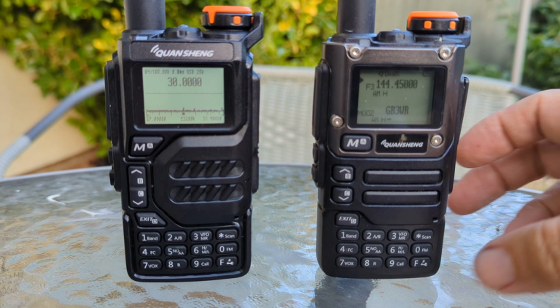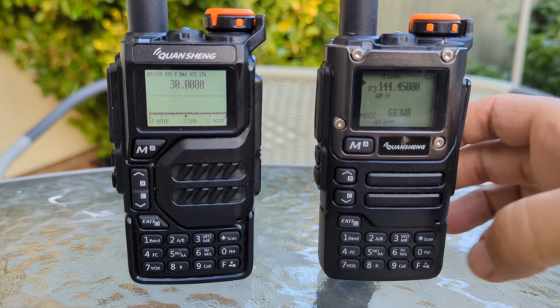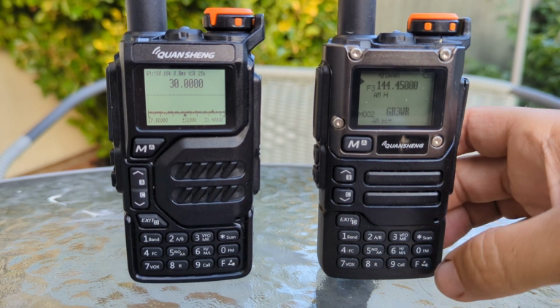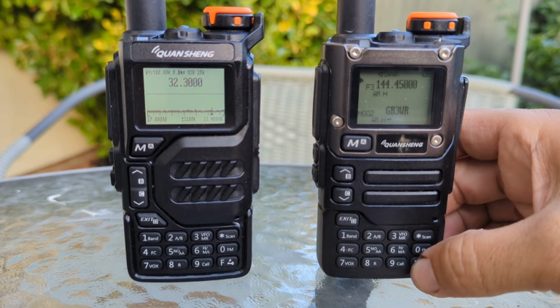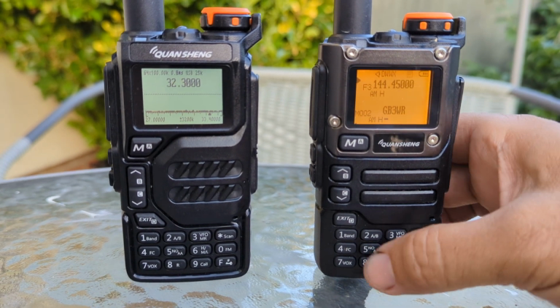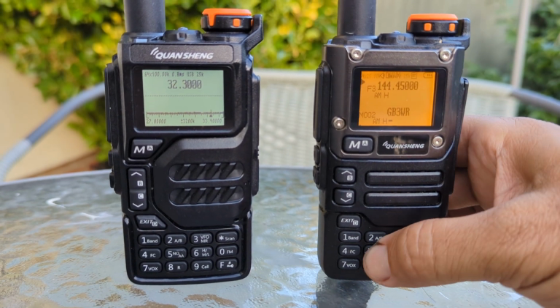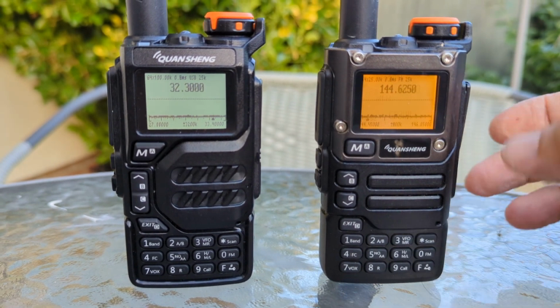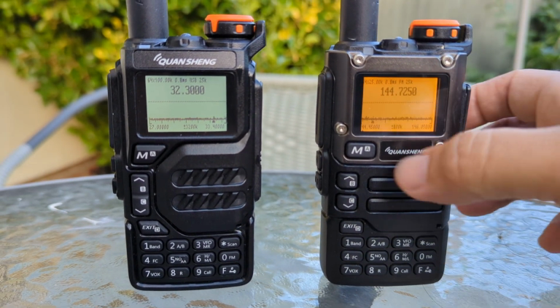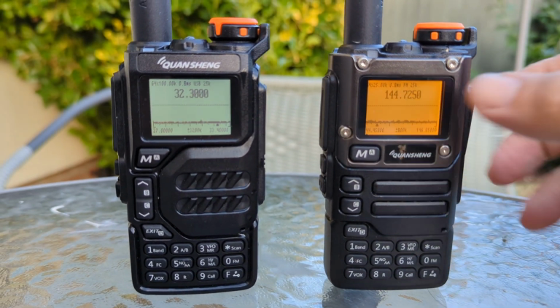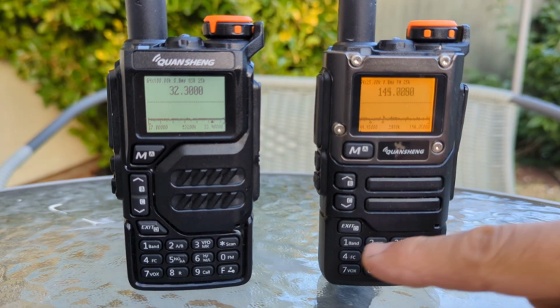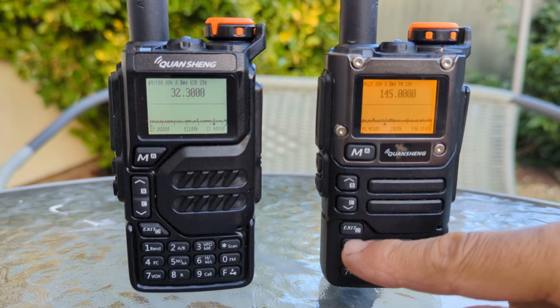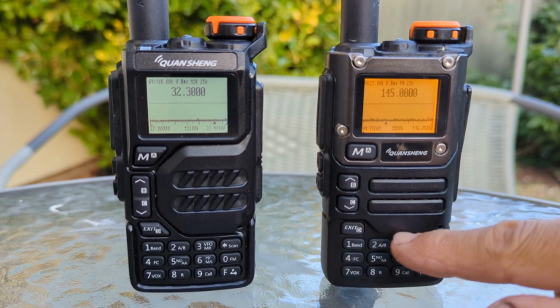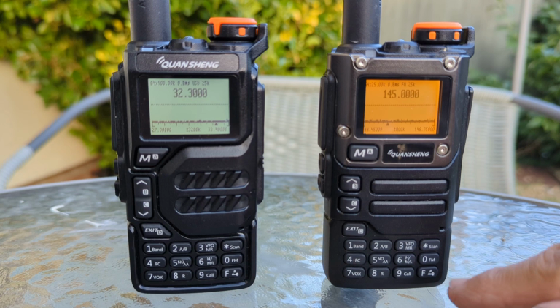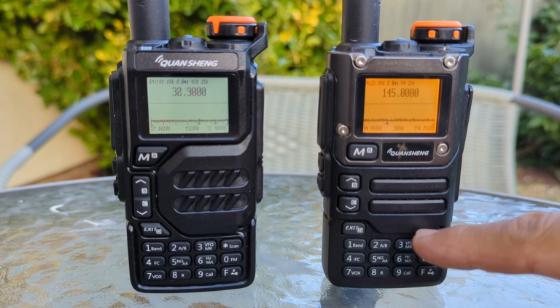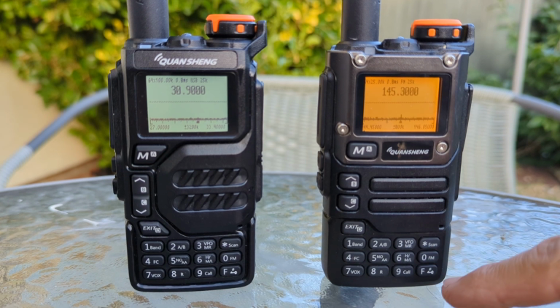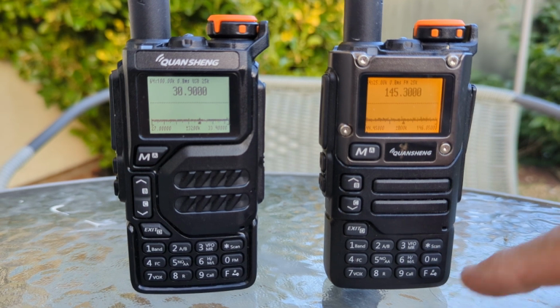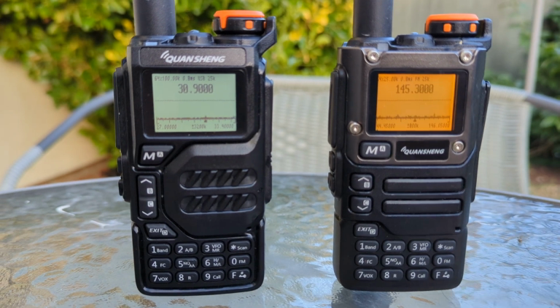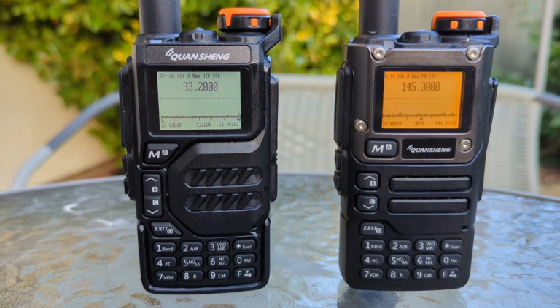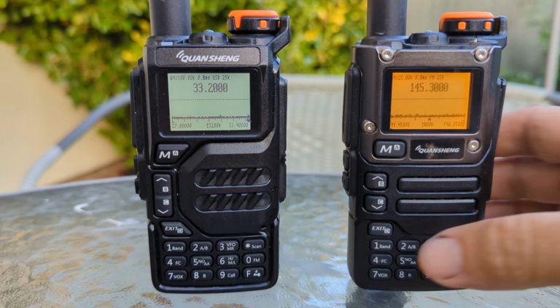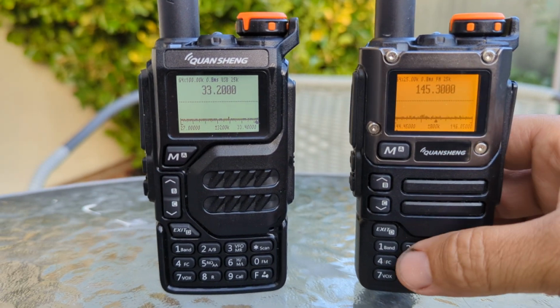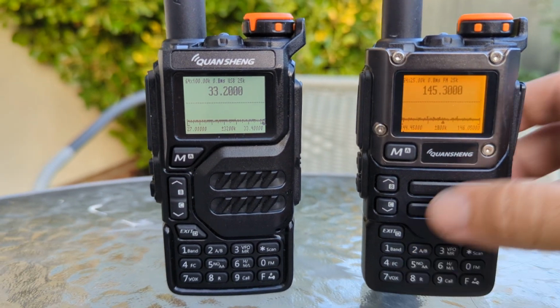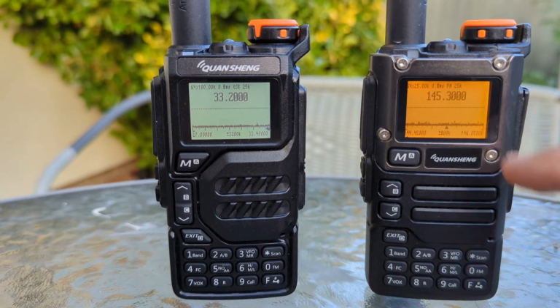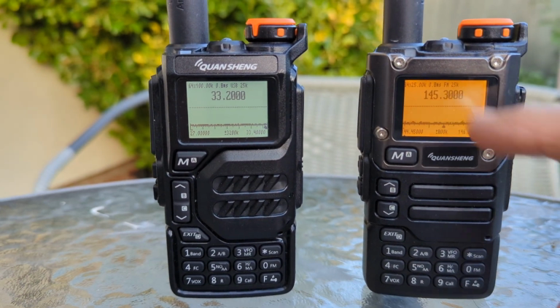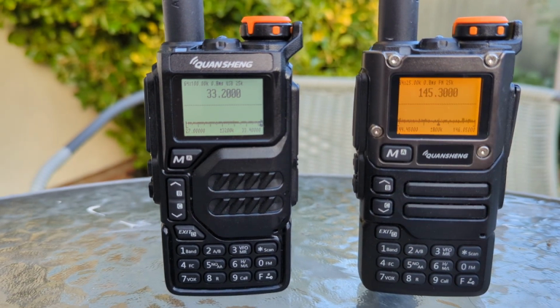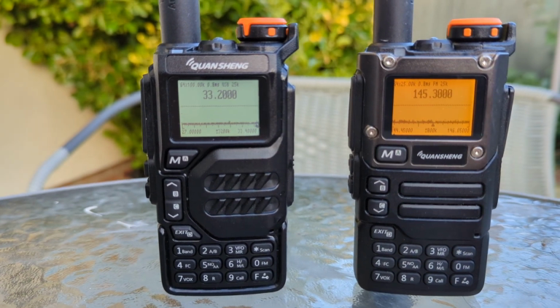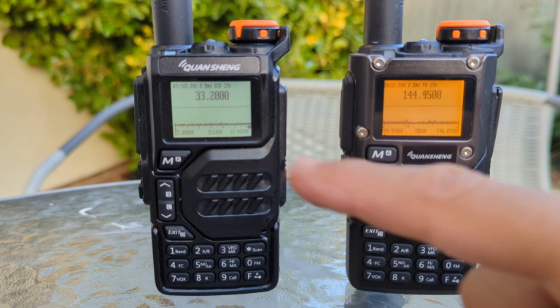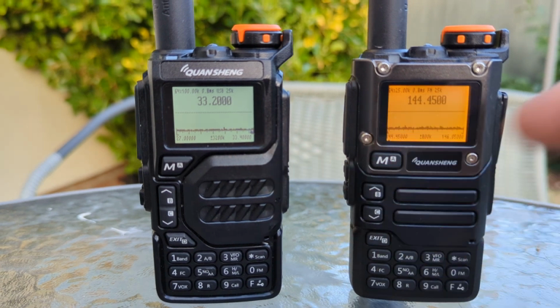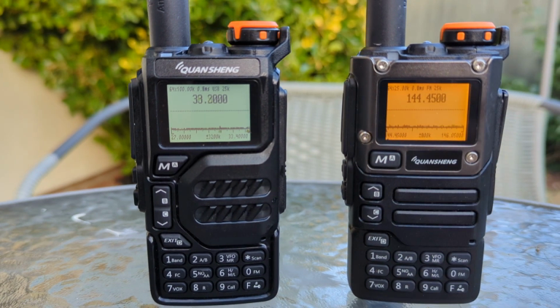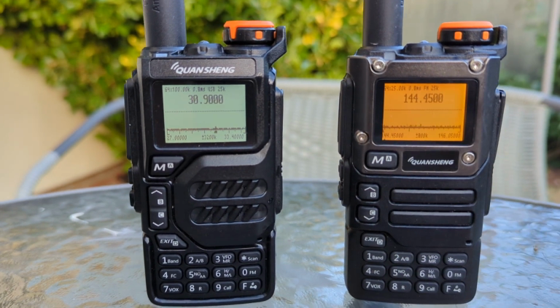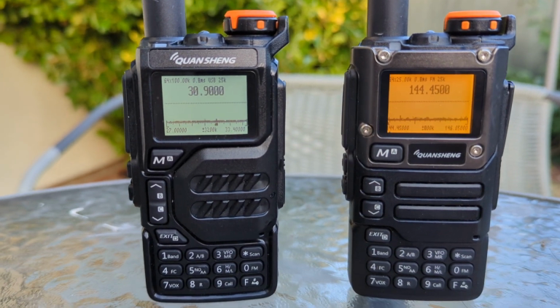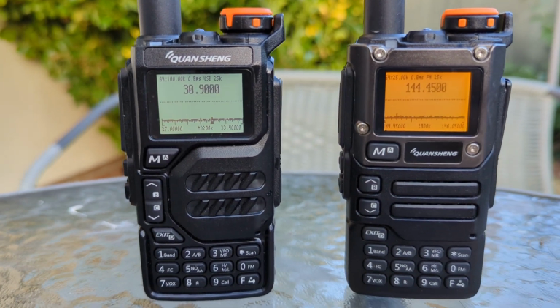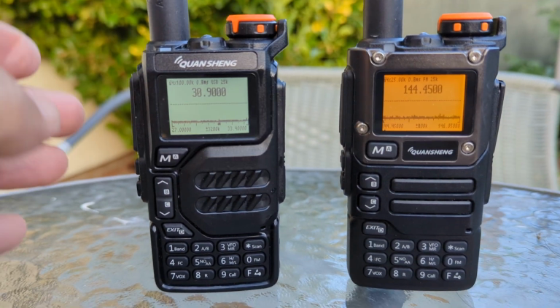I'll put a list of instructions because when you go into this mode with F5, all the buttons have different functions. Thanks for watching — you can see the K6 has a yellow screen and the K5 has a white screen.